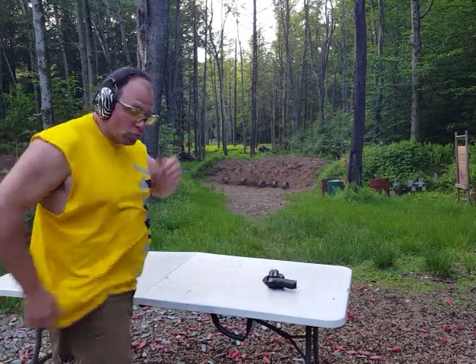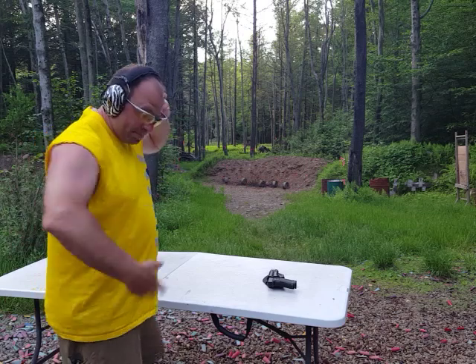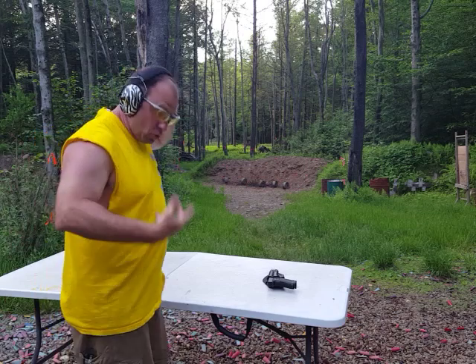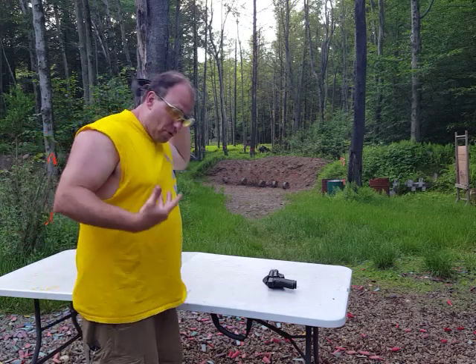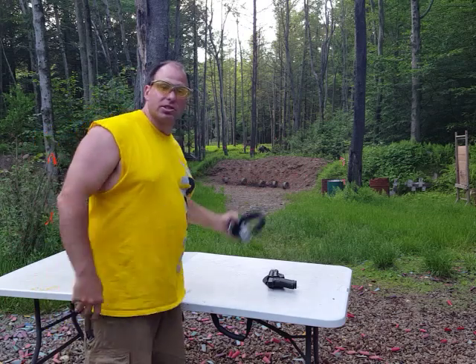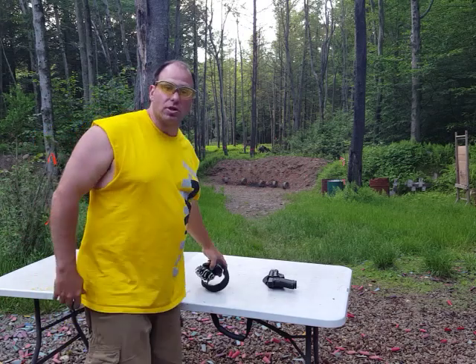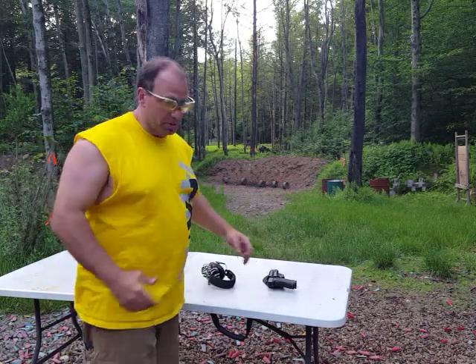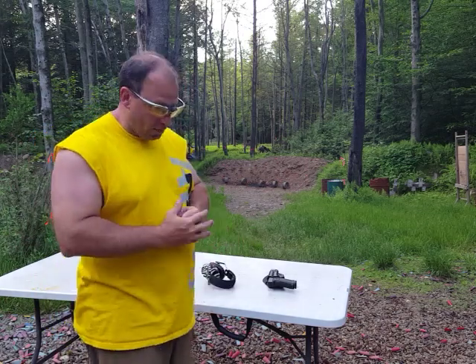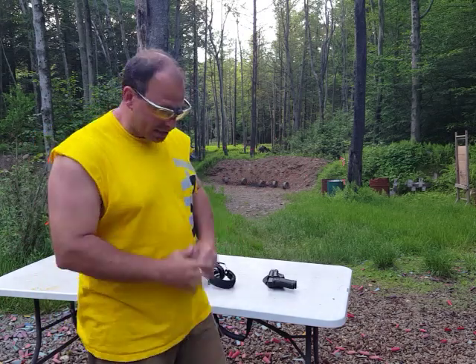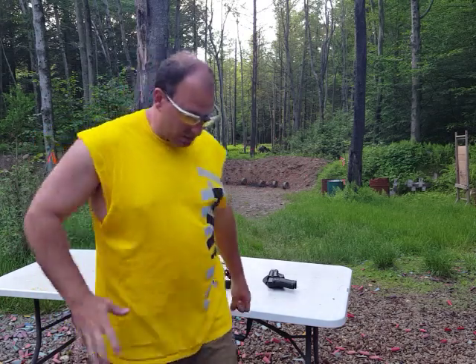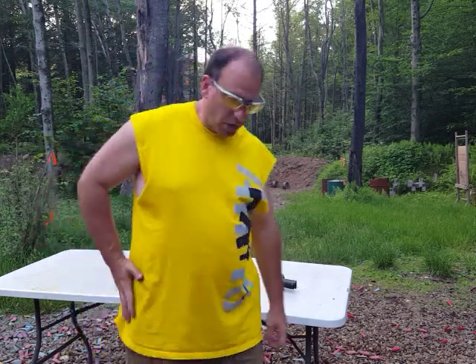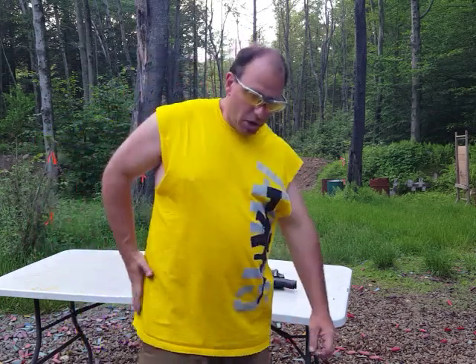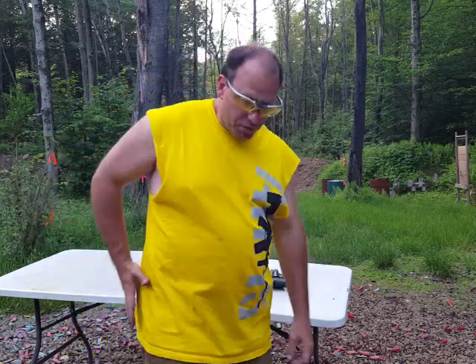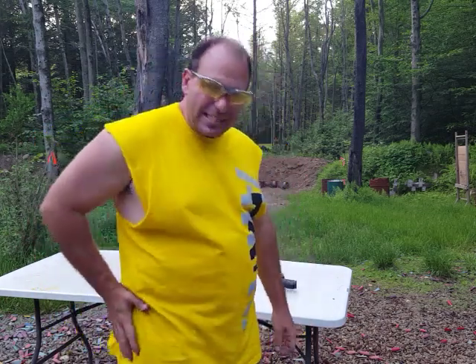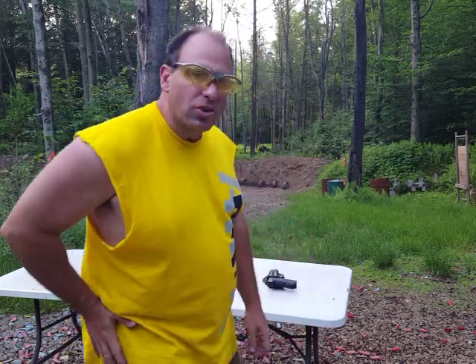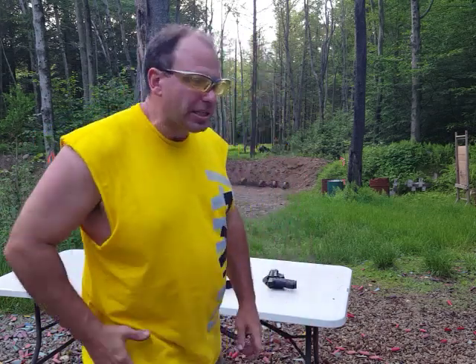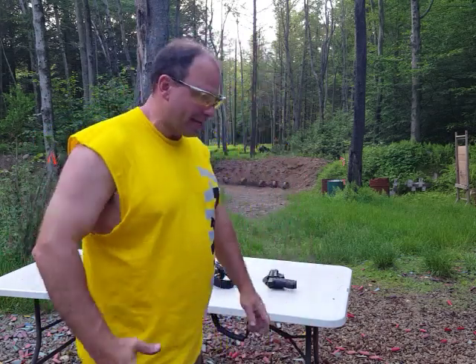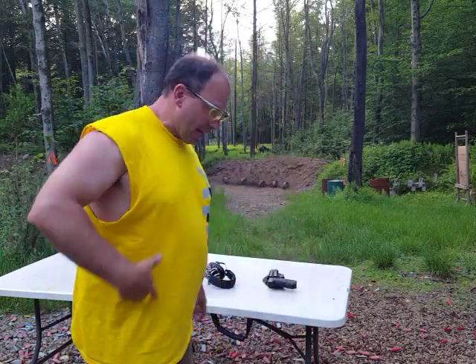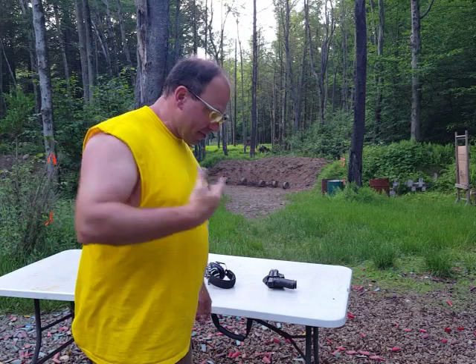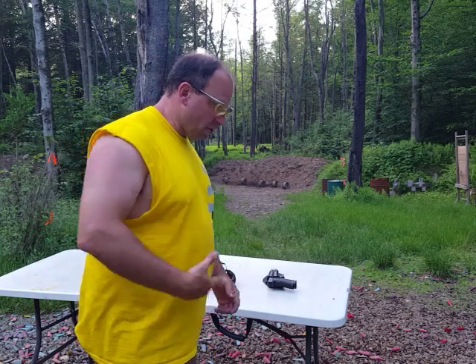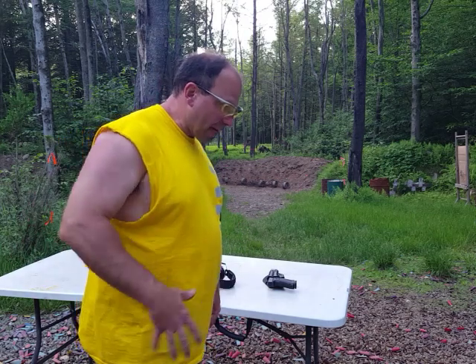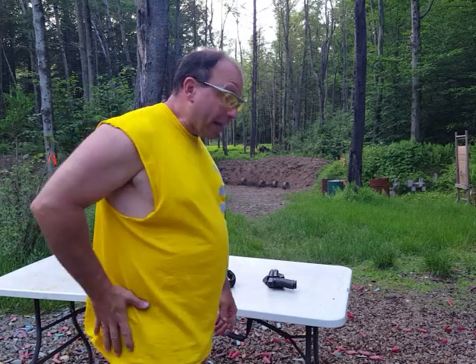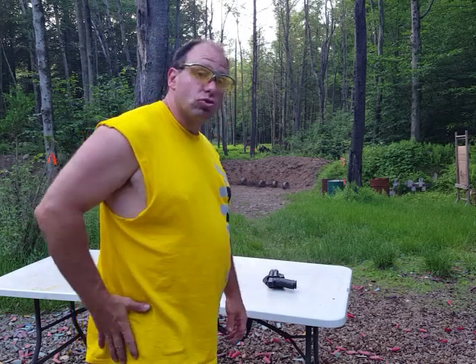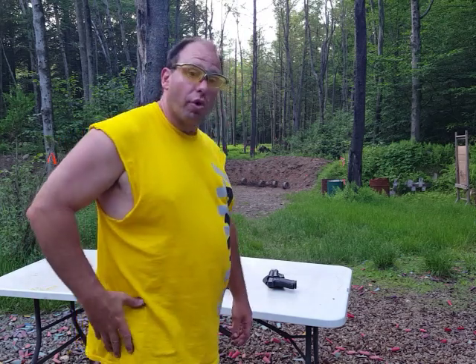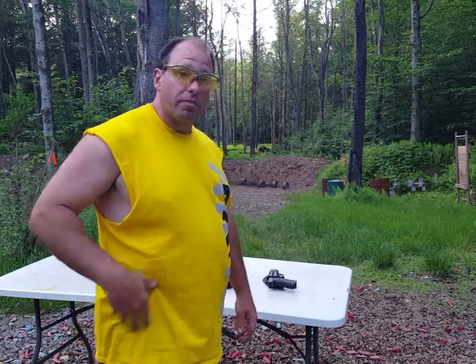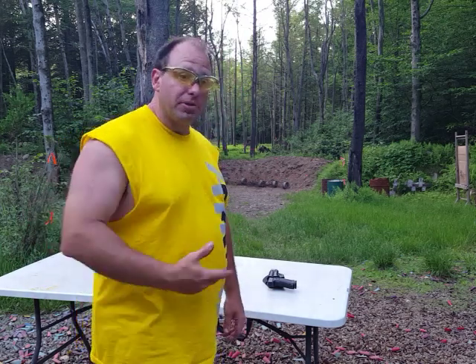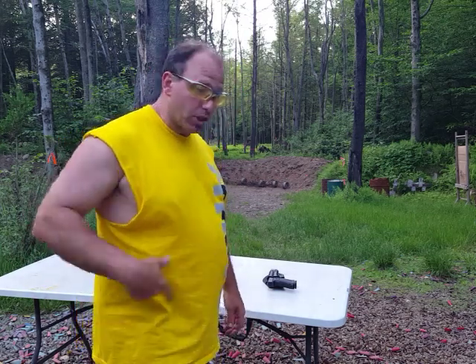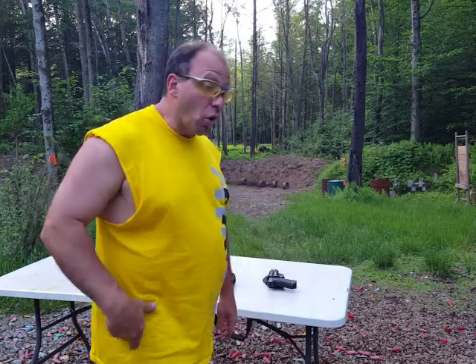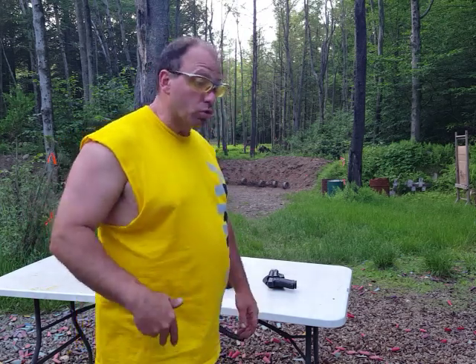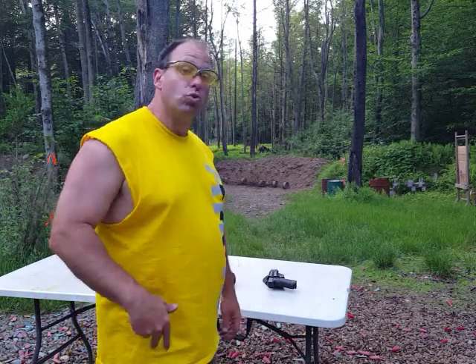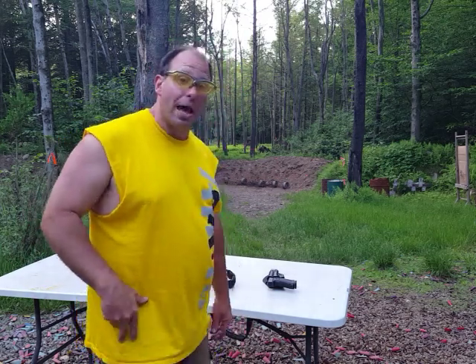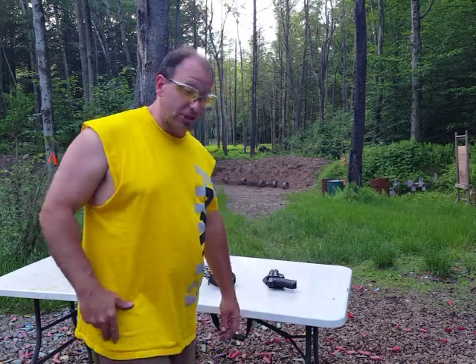This is what you've got to do — you've got to practice this, especially with an IWB setup. You've got to practice drawing from that position and reholstering to that position.